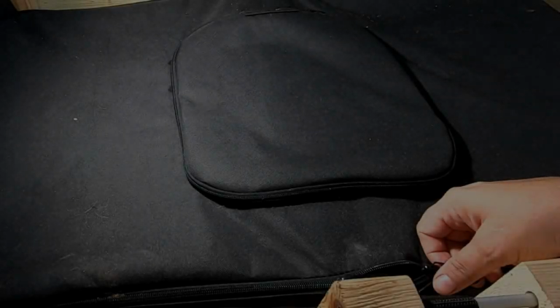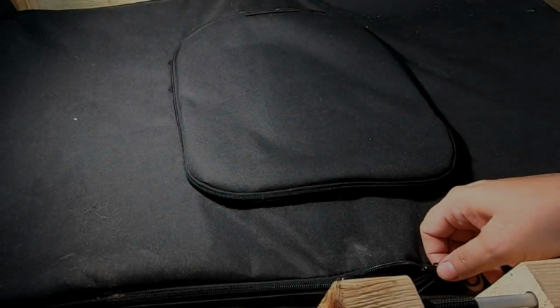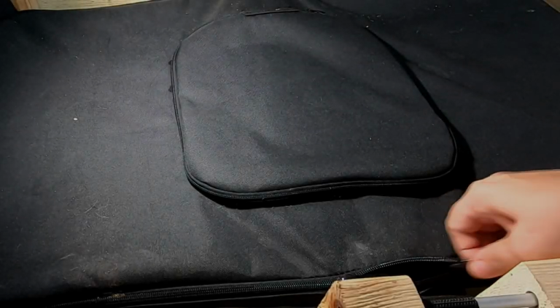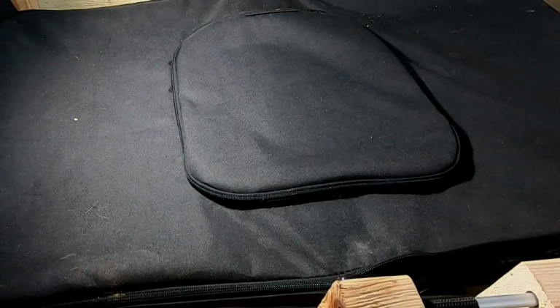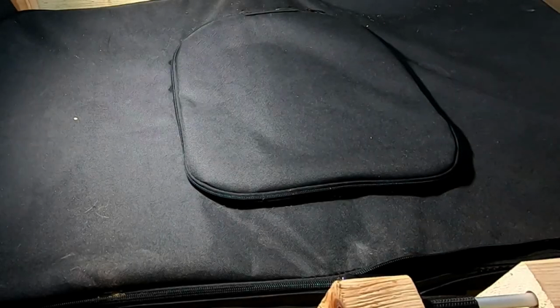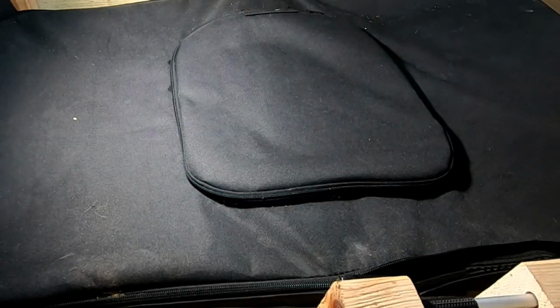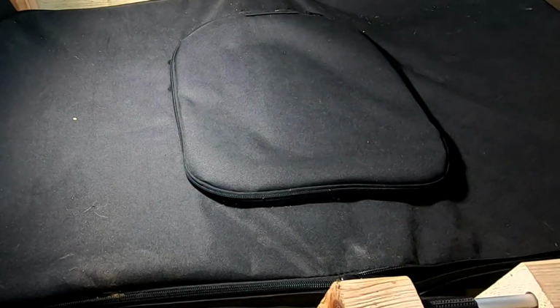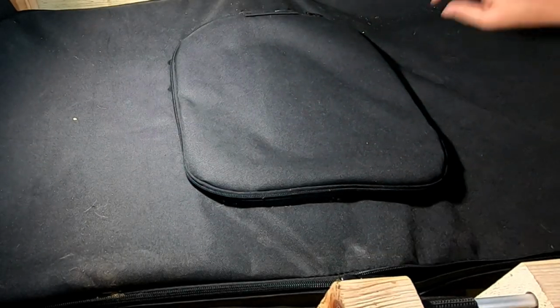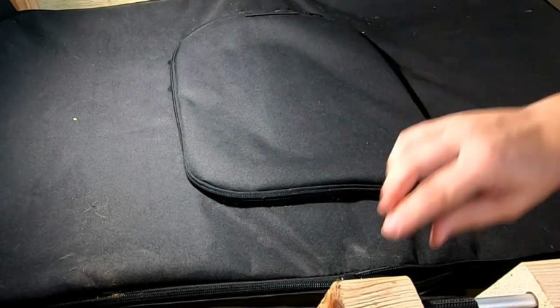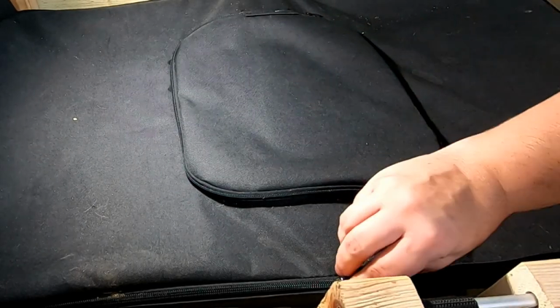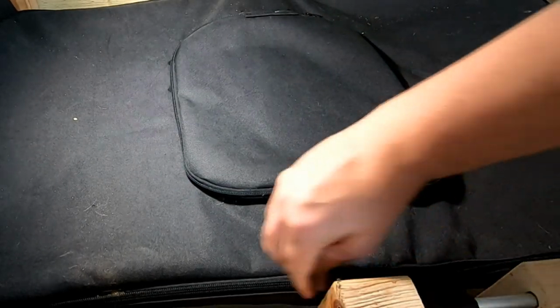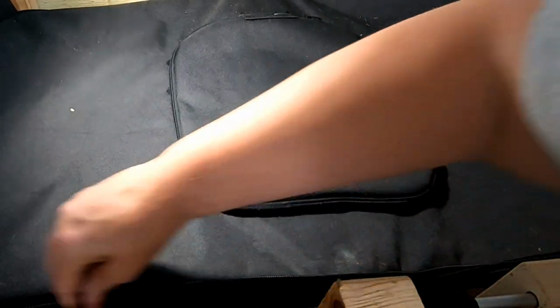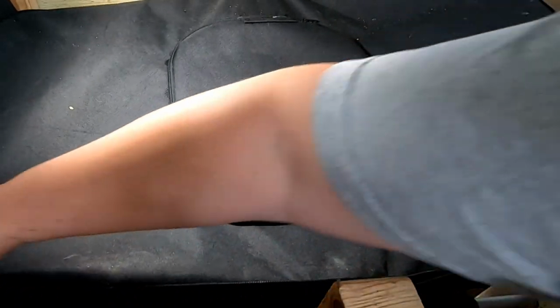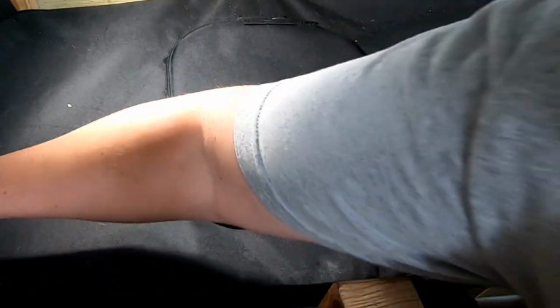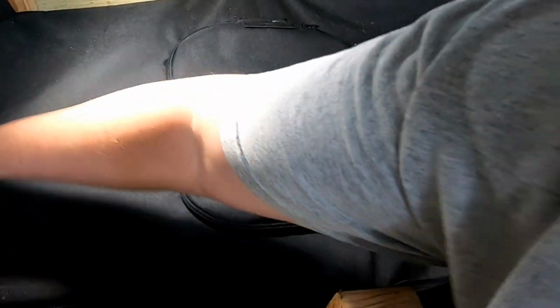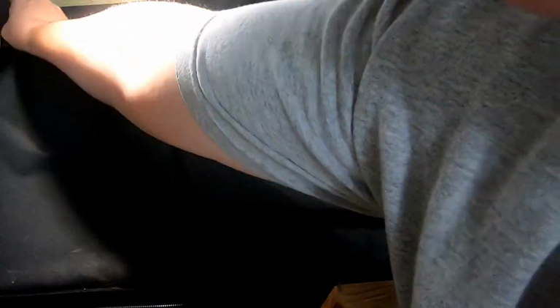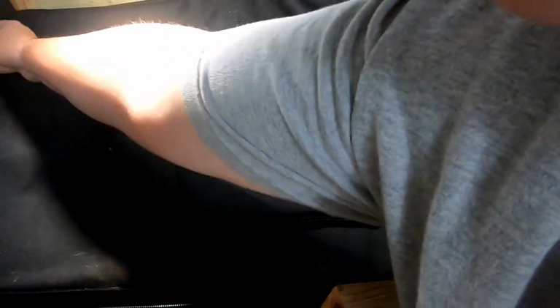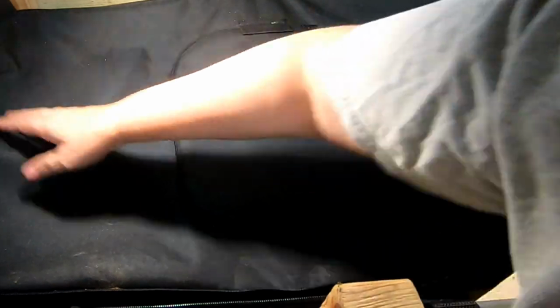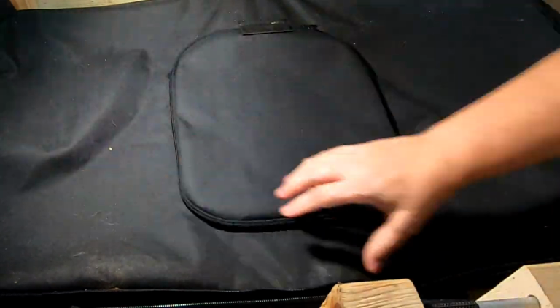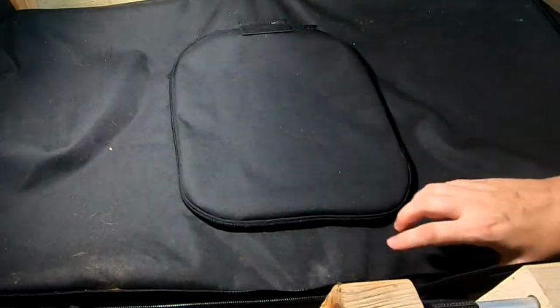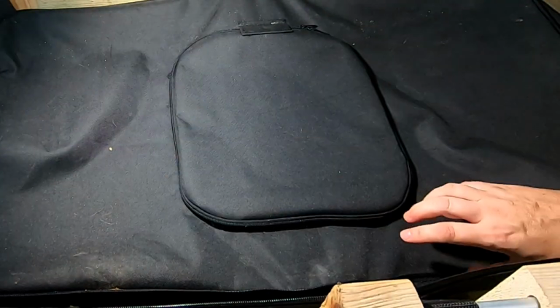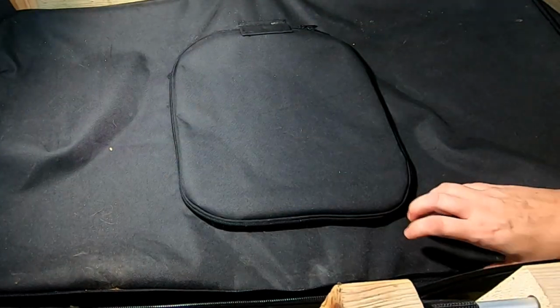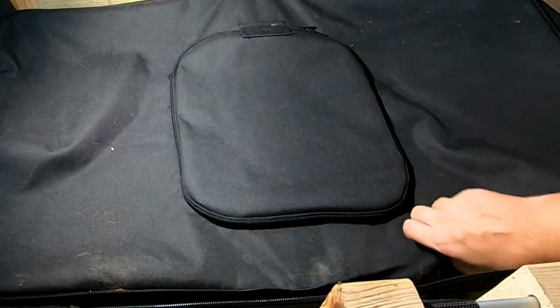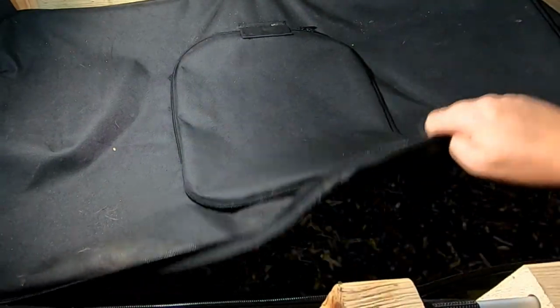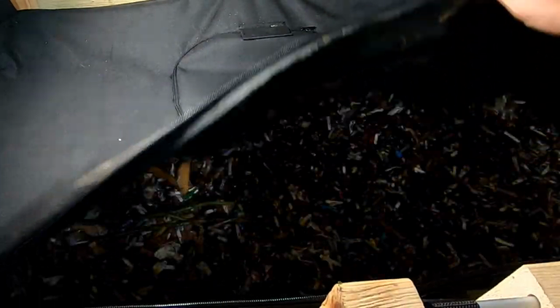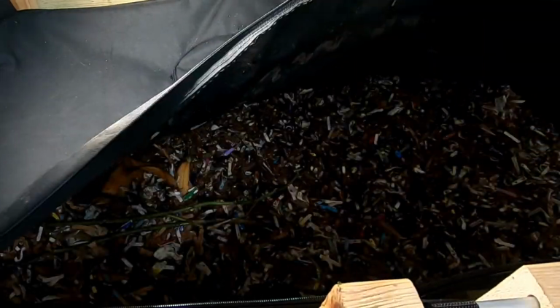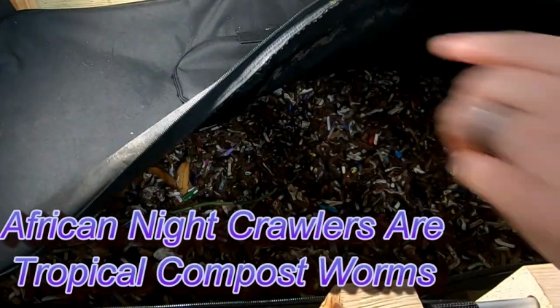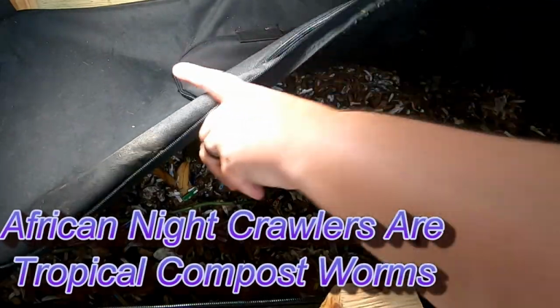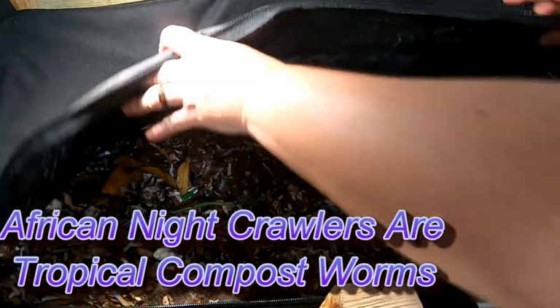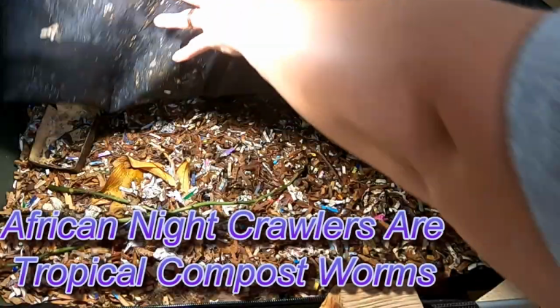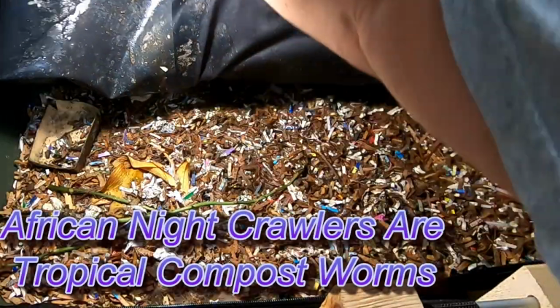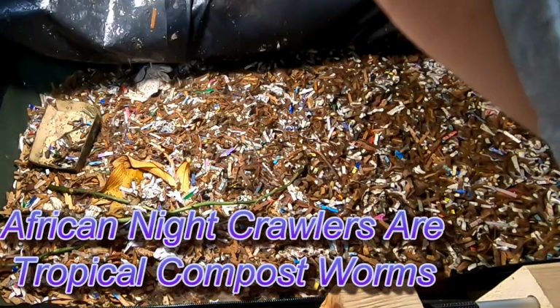Hey guys, it's Ann over at Plant Obsessed, and today we're going to take a look in on the African Nightcrawlers. This is after the second harvest.